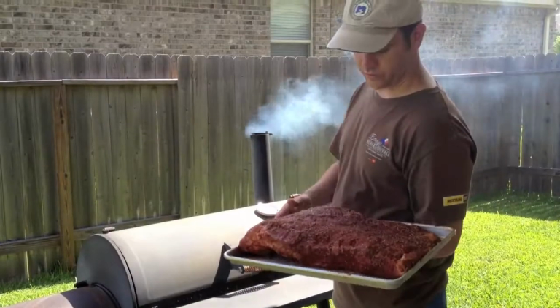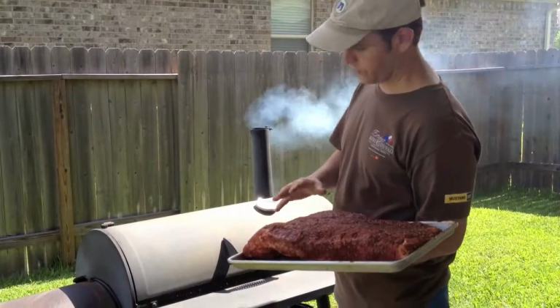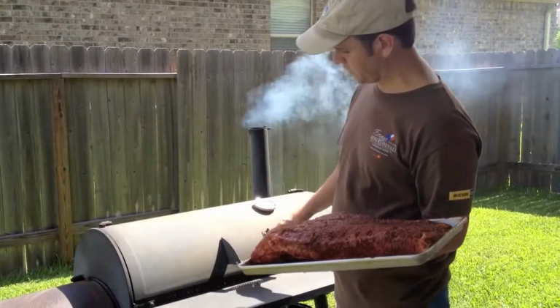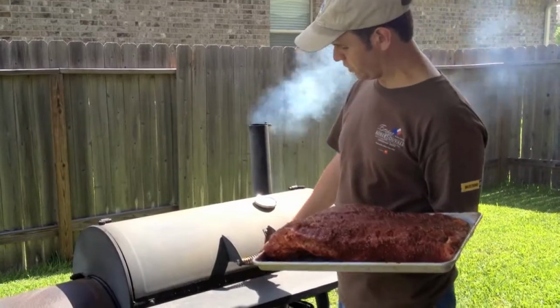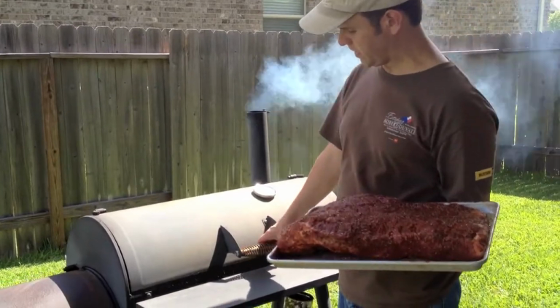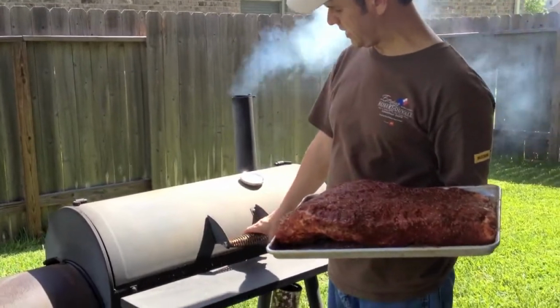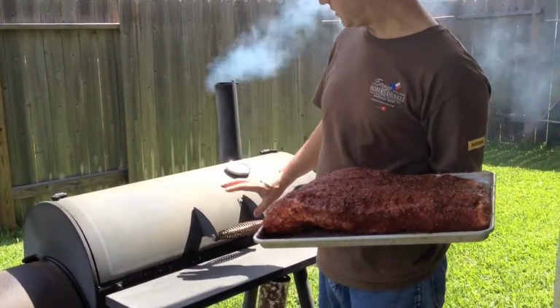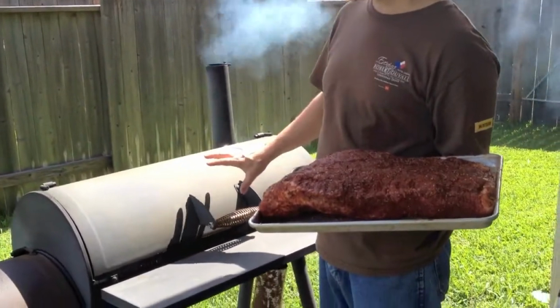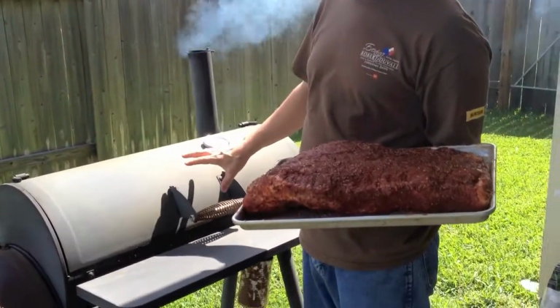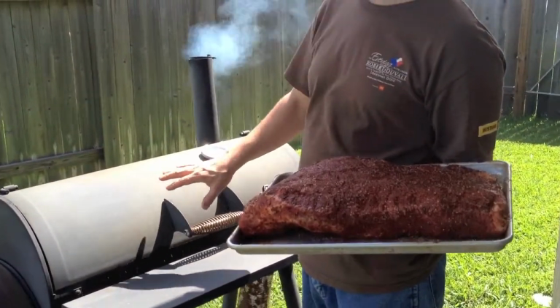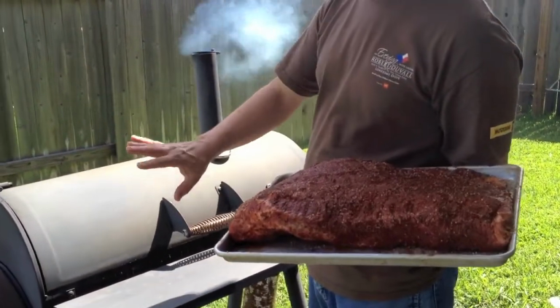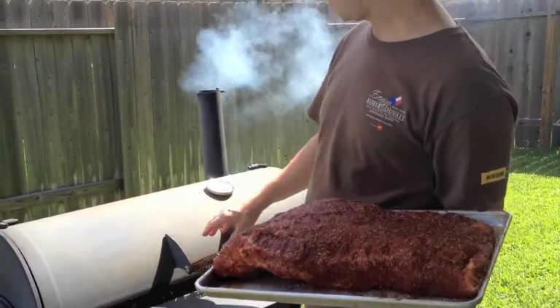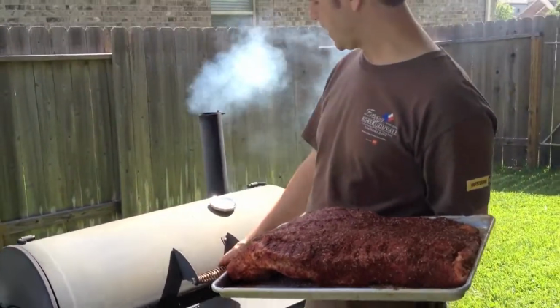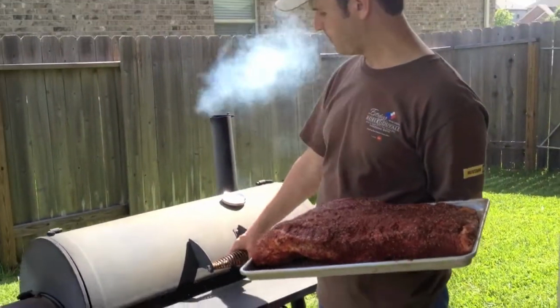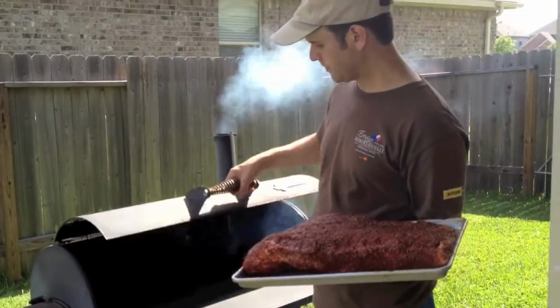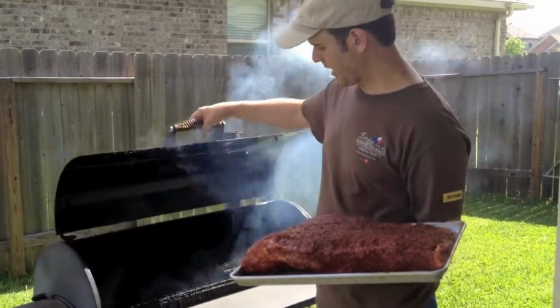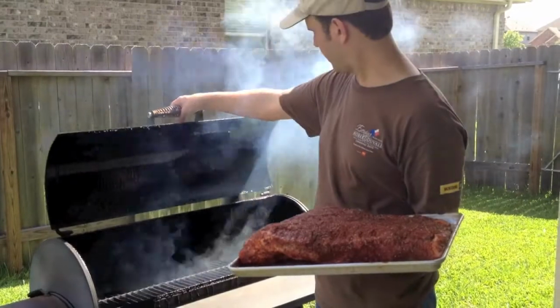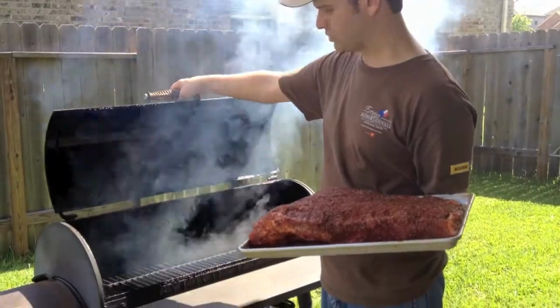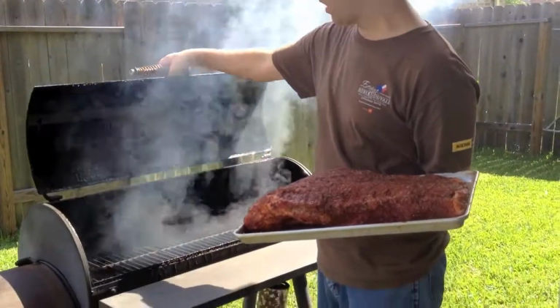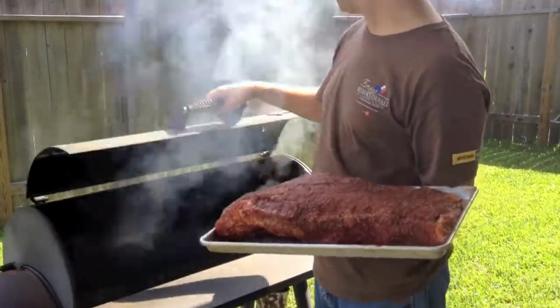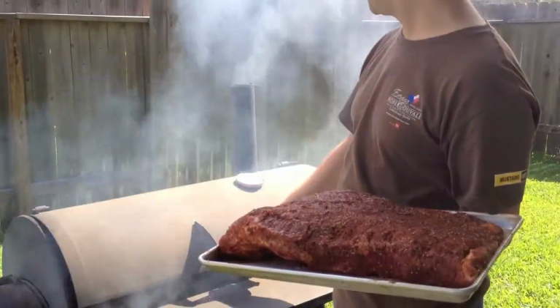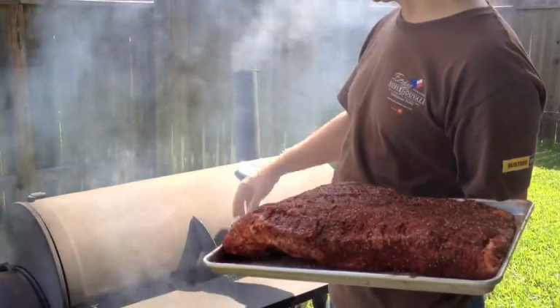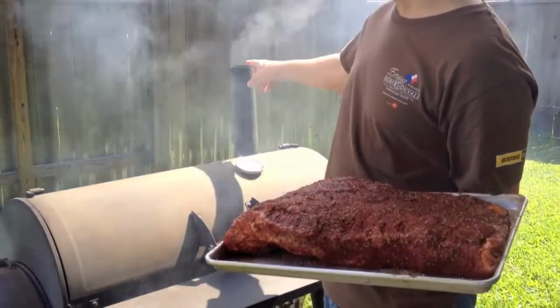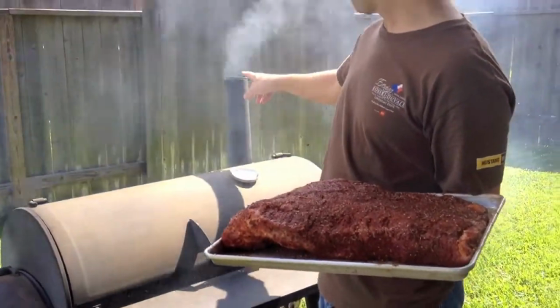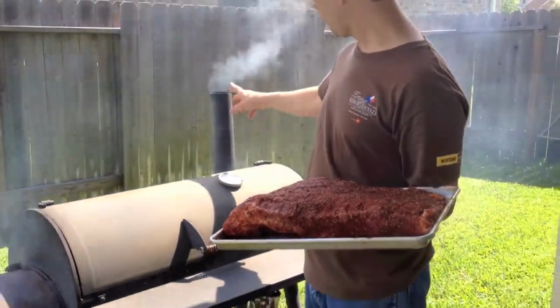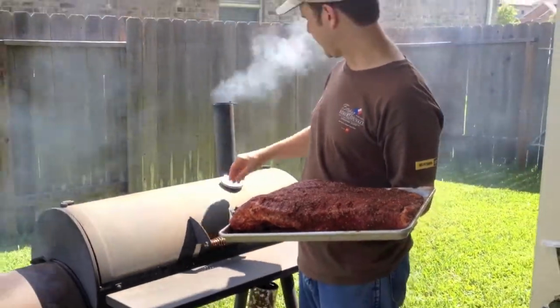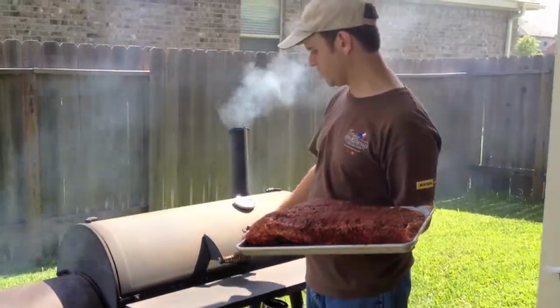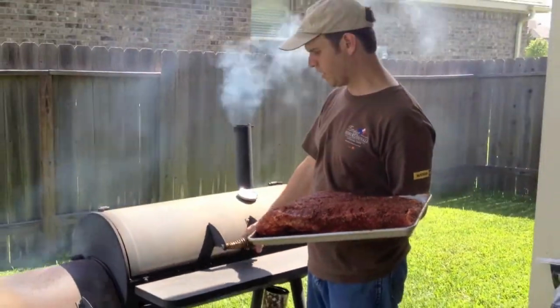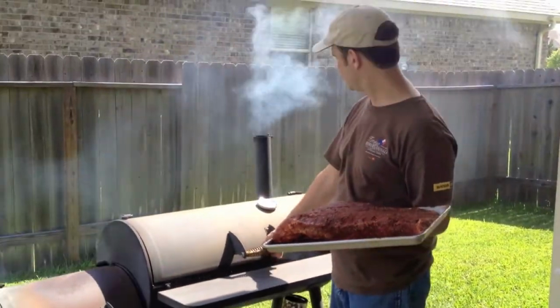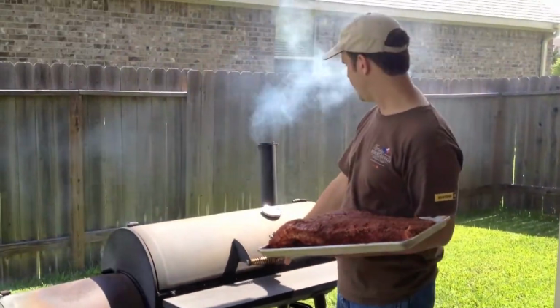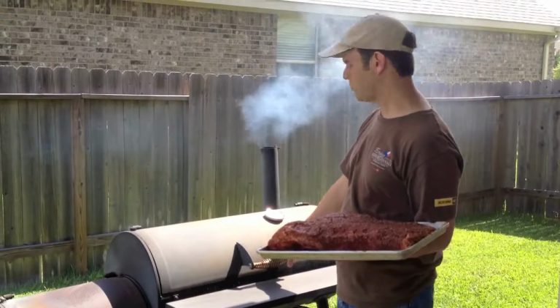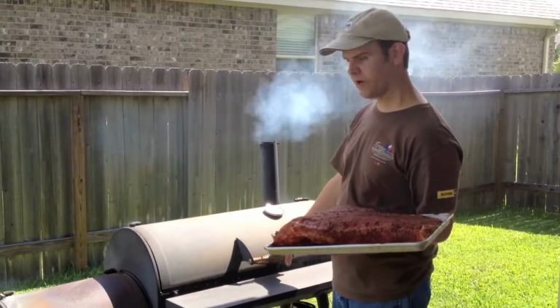So we're going to put it on the smoker. We've got the temperature — it's nice and hot in here. Everything's closed up, and we're going to get some smoke on at this point. You see the smoke's burning a little bit cleaner at this point — it's a little bit clearer.